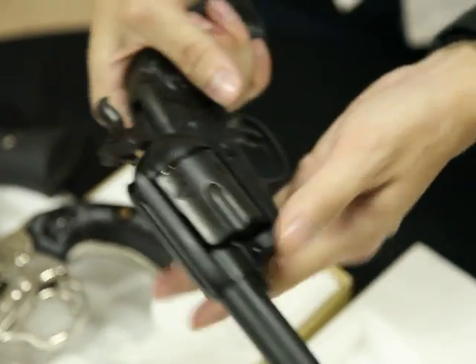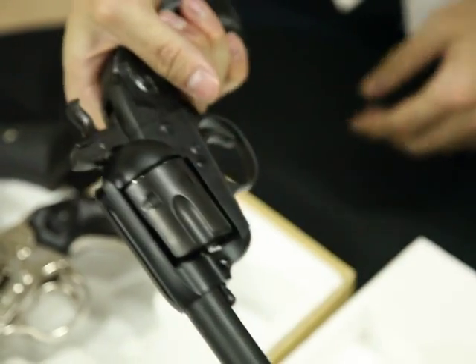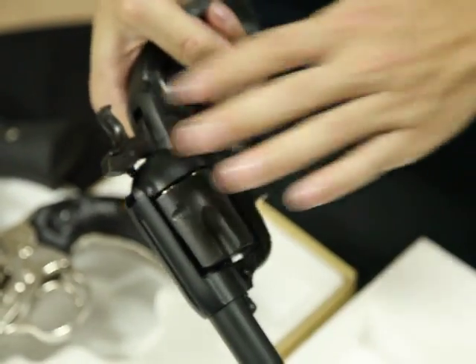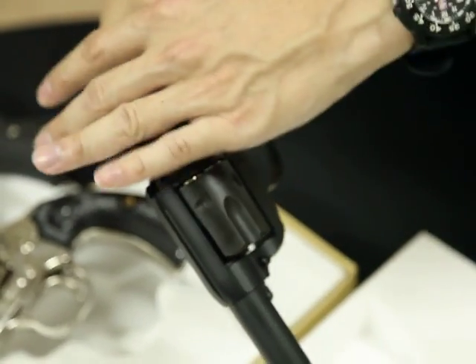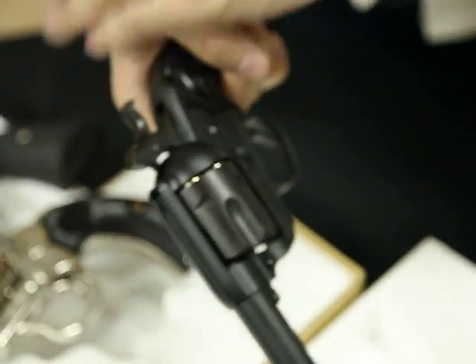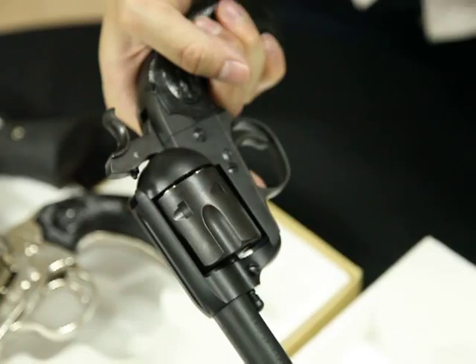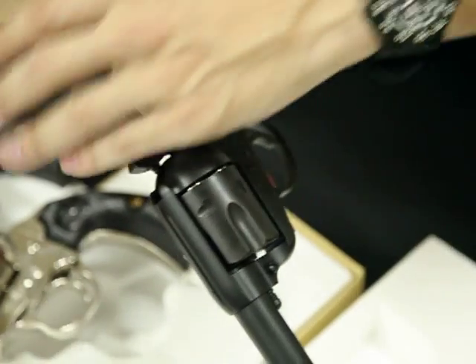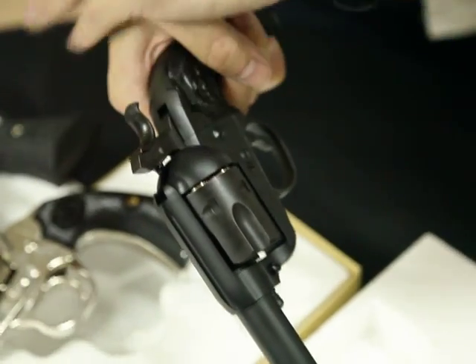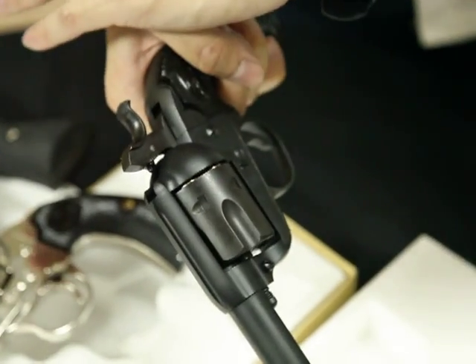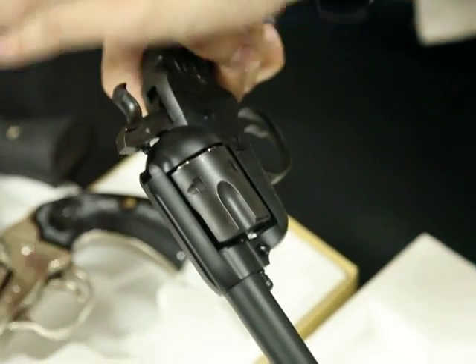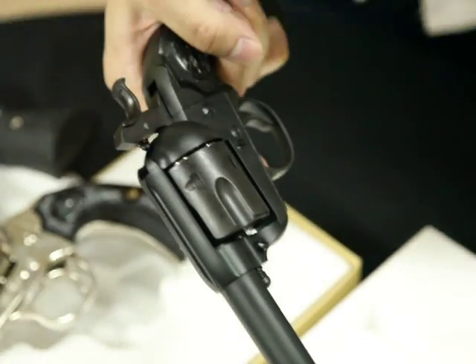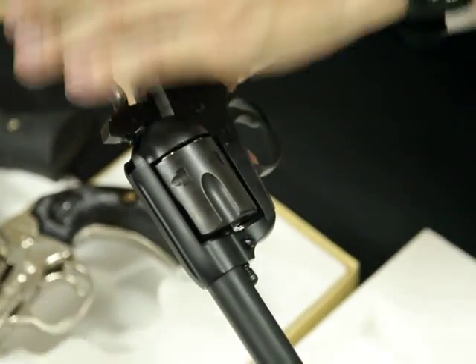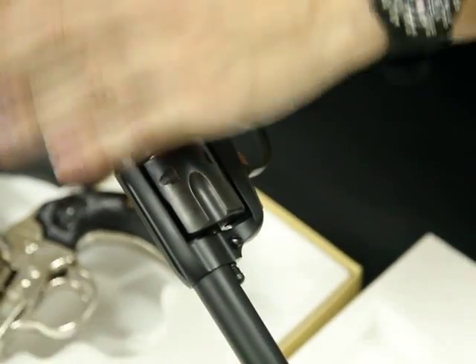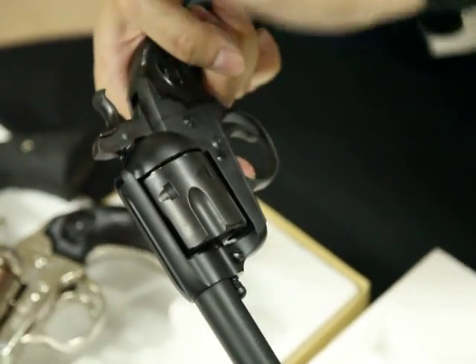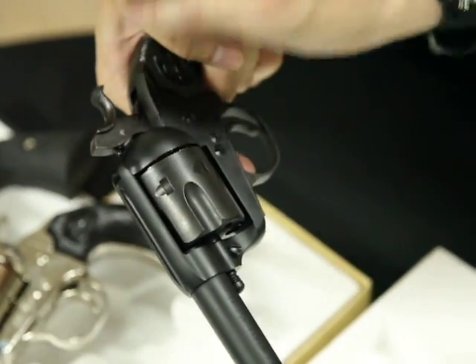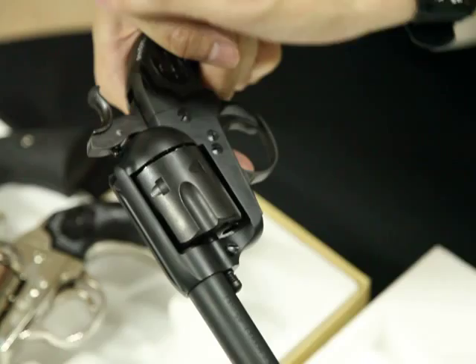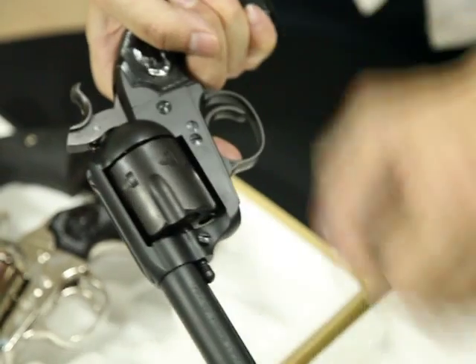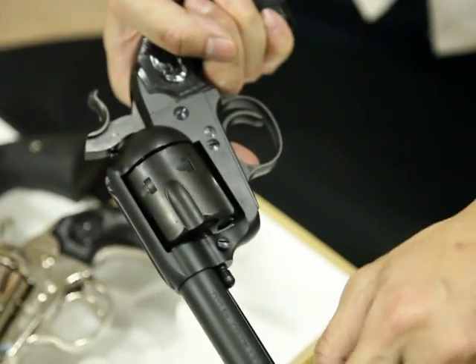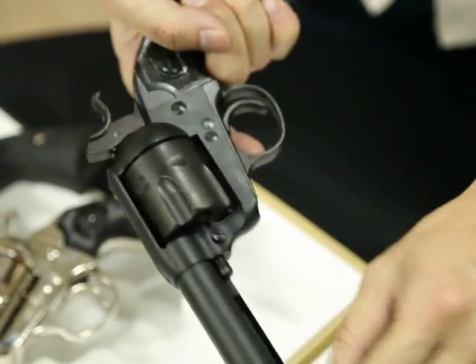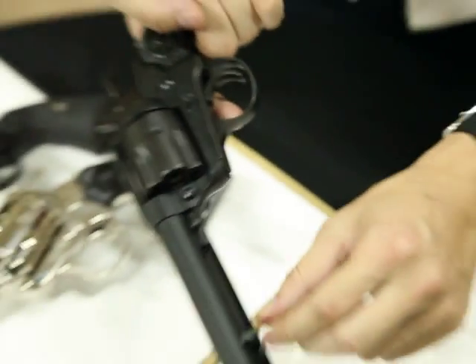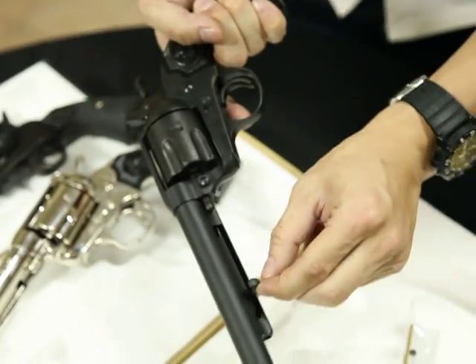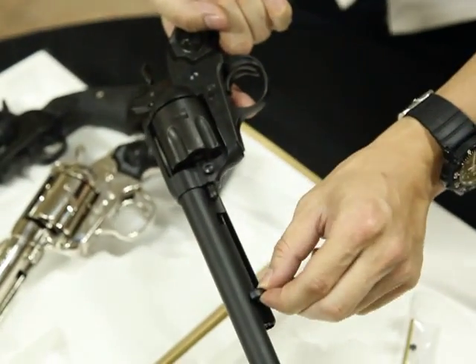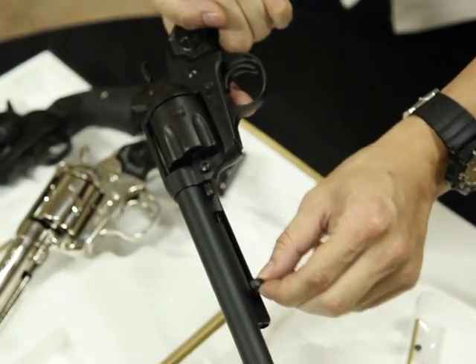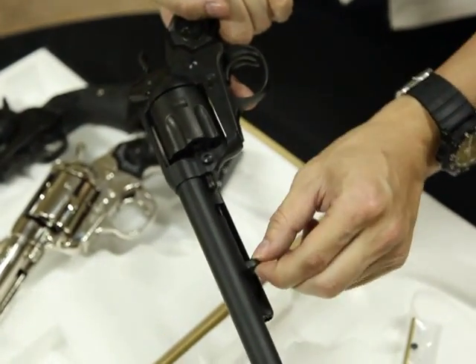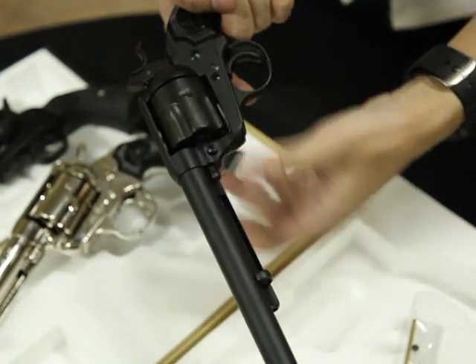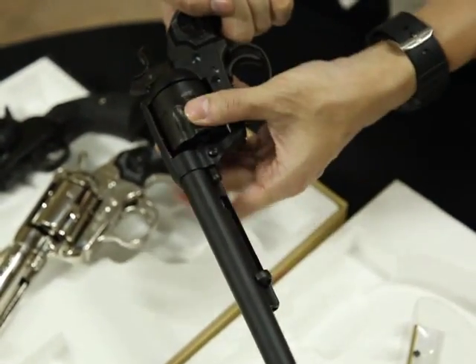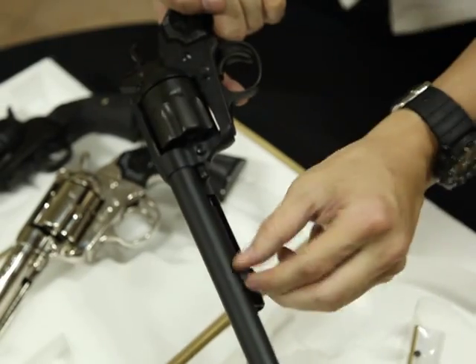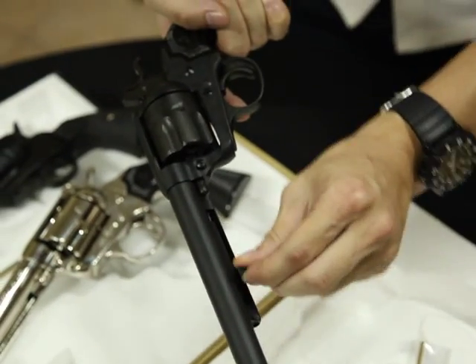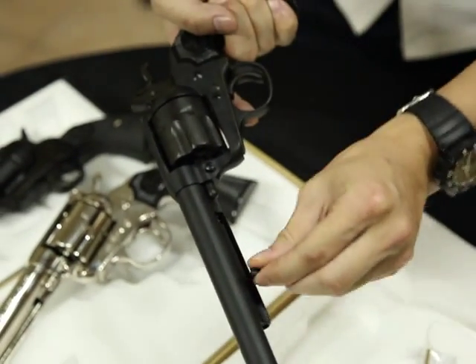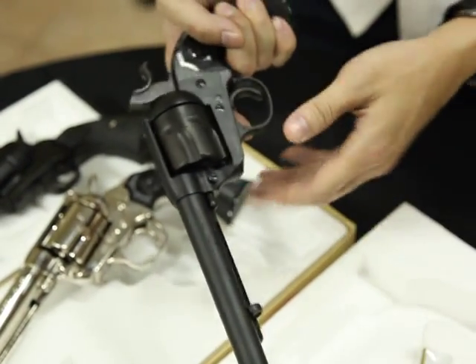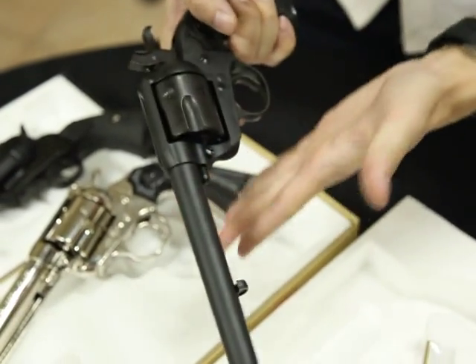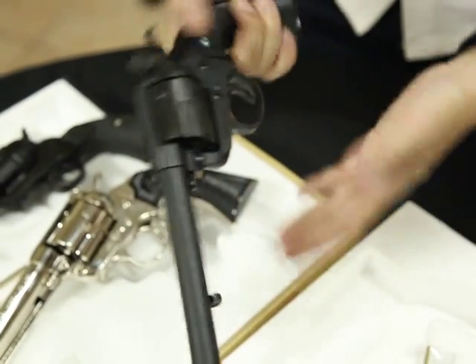This is a single action, which means every time you shoot you have to pull back the hammer once. The ejector rod is only for decoration purposes — there's no actual function on this part.